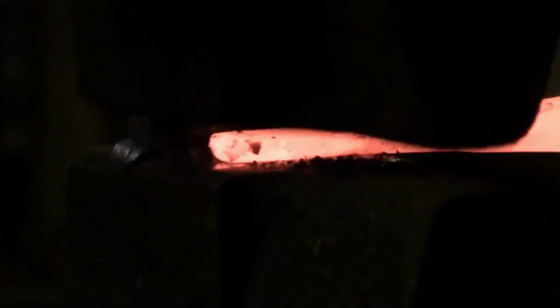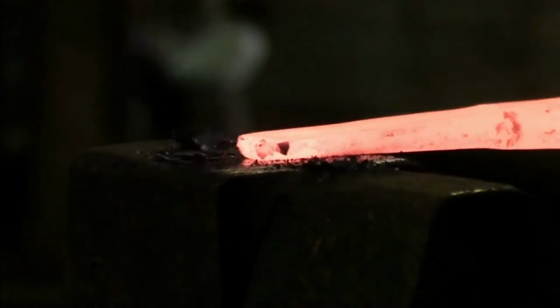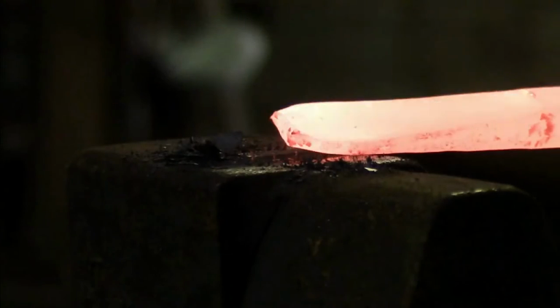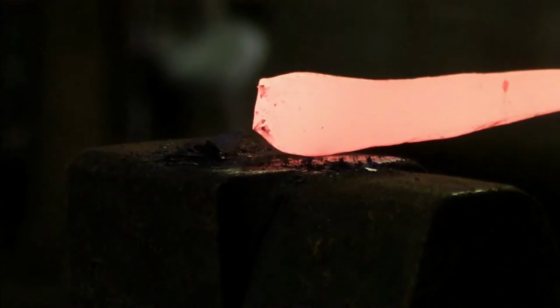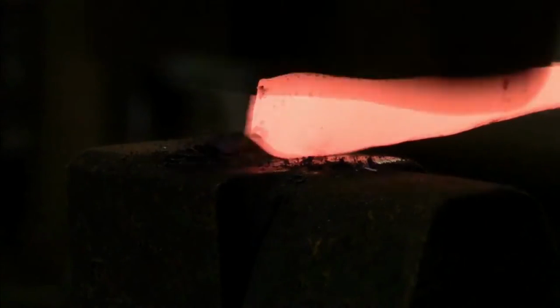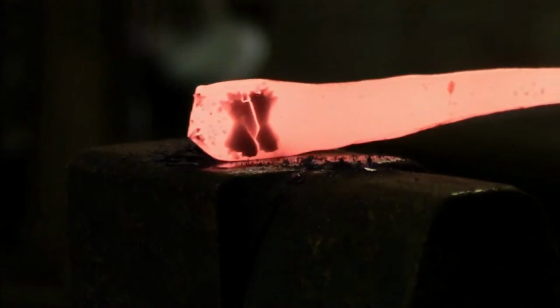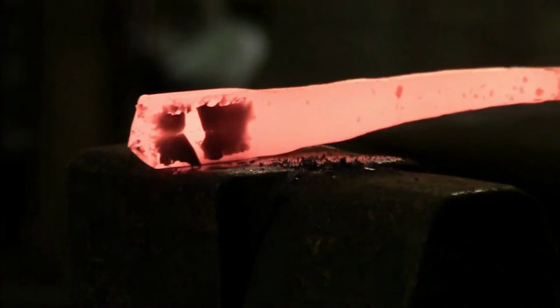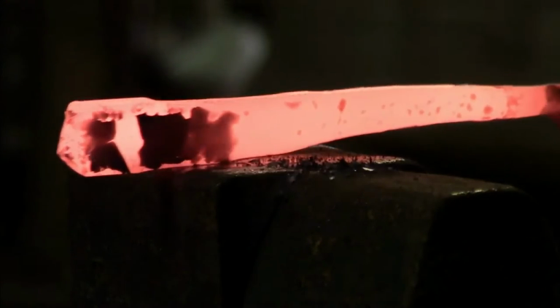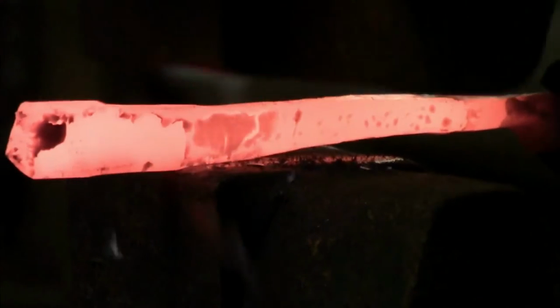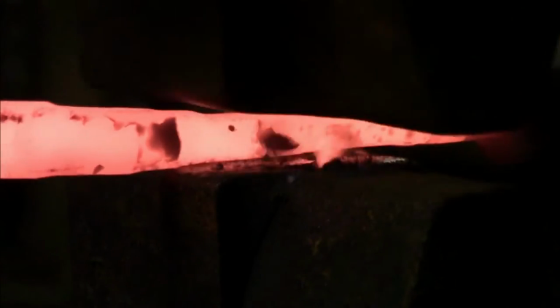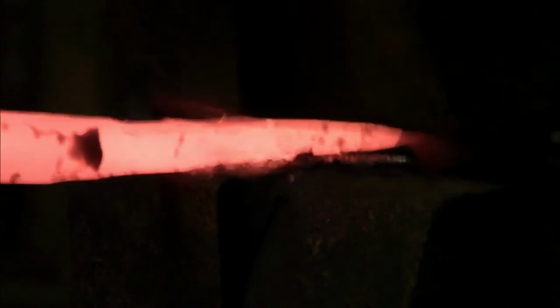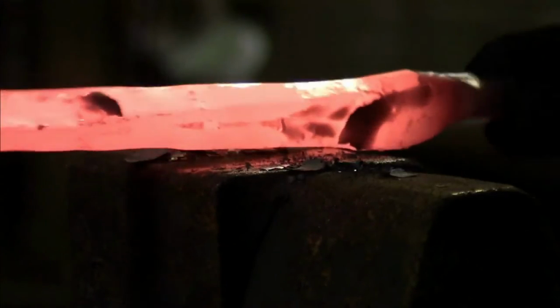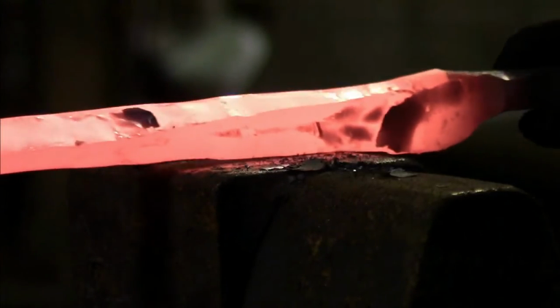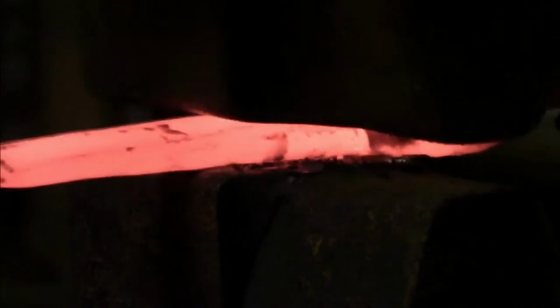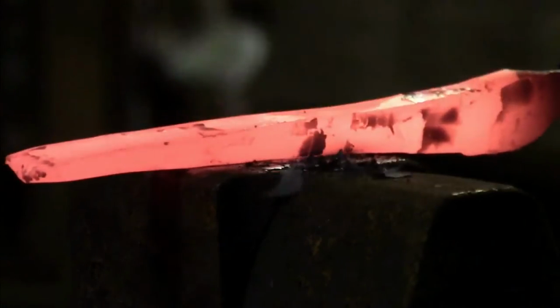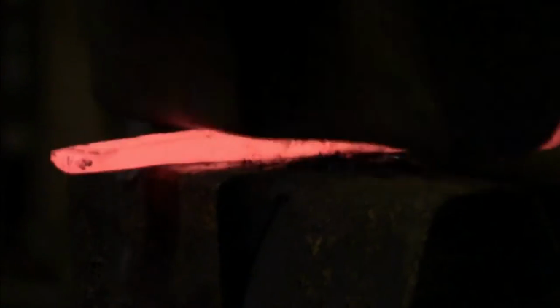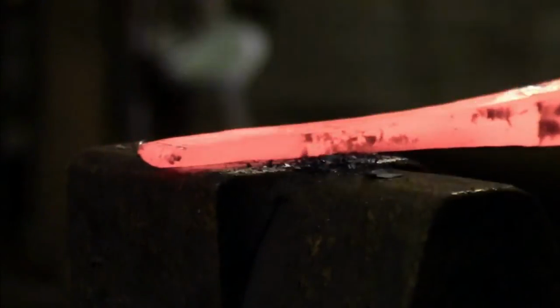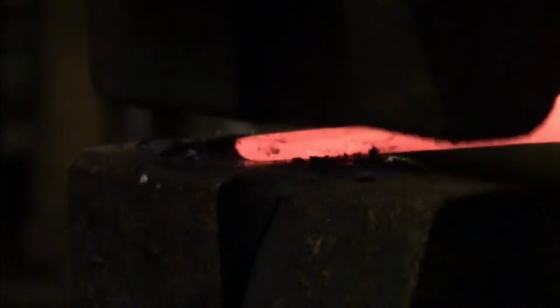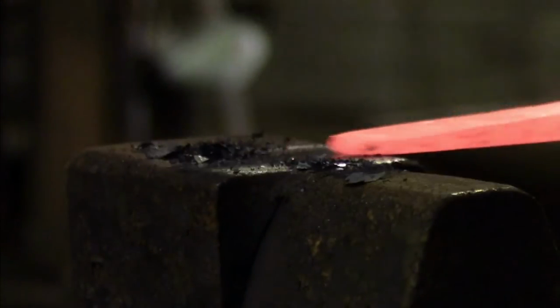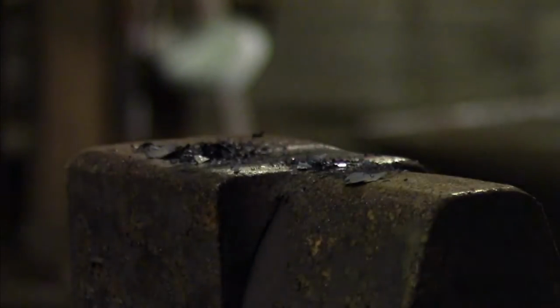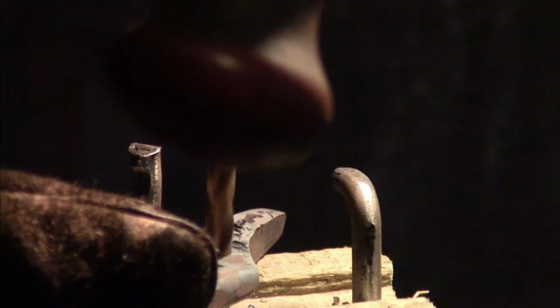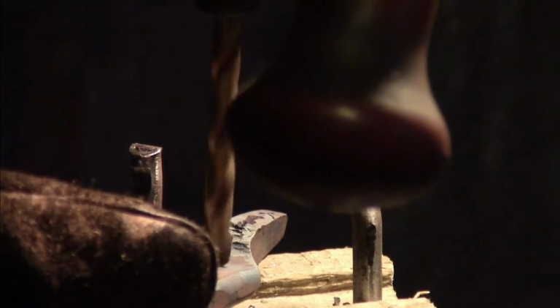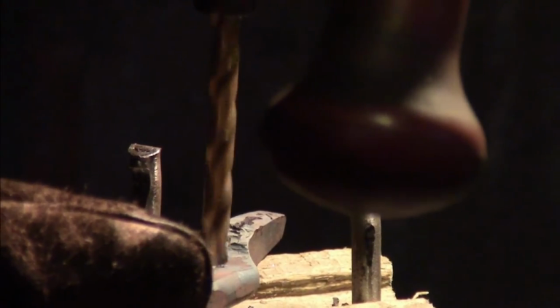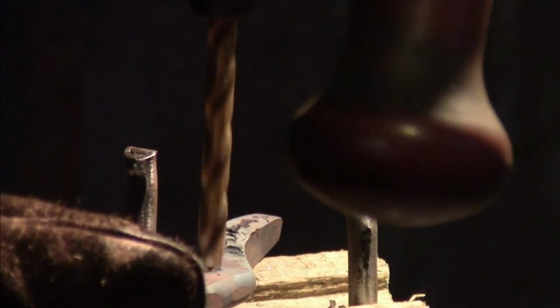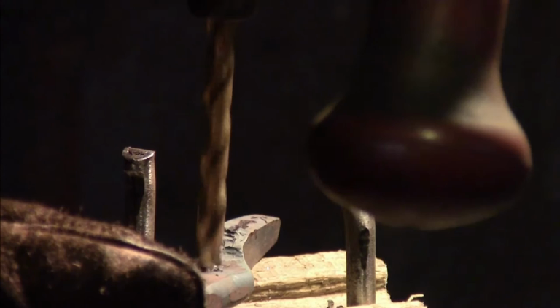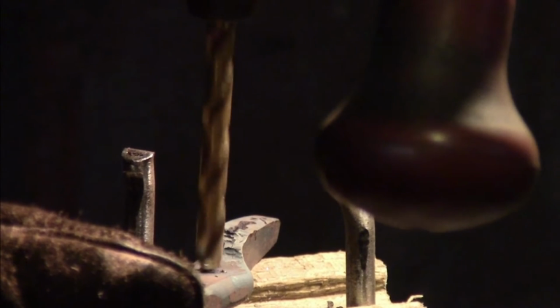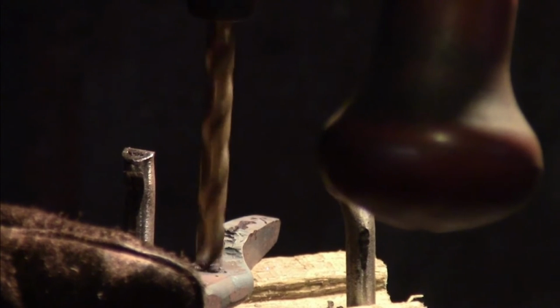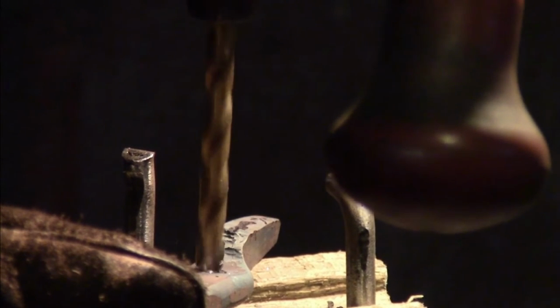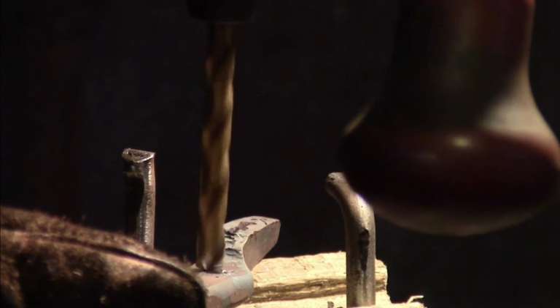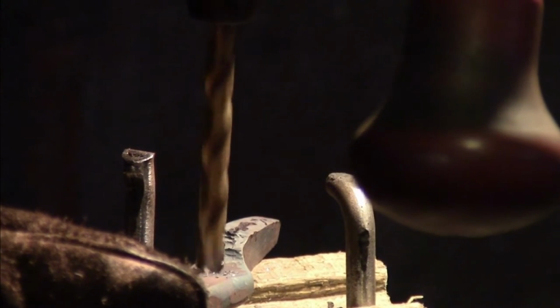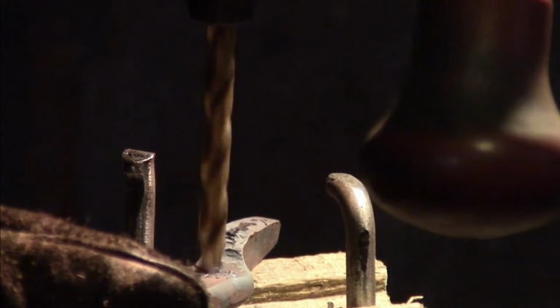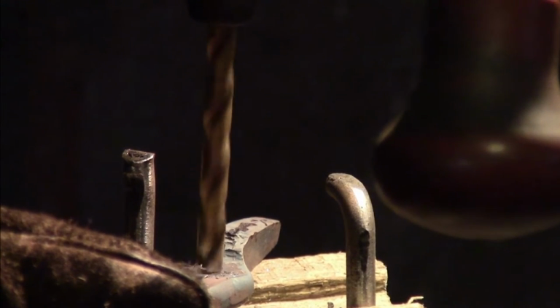I would do this so much that my hands would get blisters and they would get tired. This was a pretty big problem — my limiting factor — because you can't work that much or that well when your hands are bleeding.